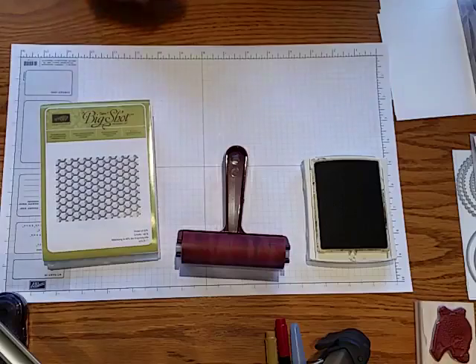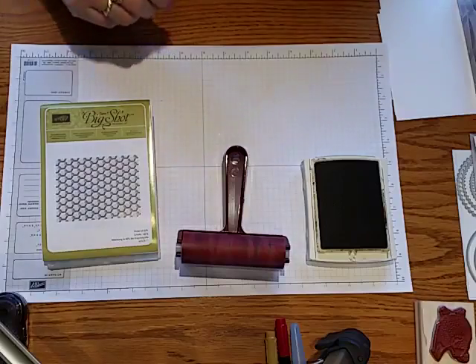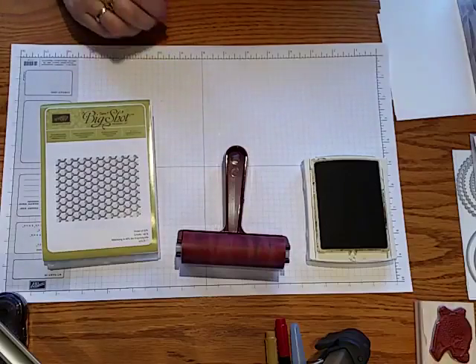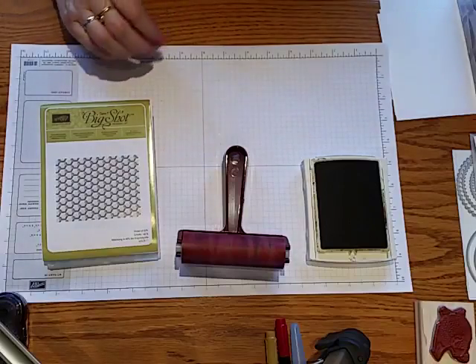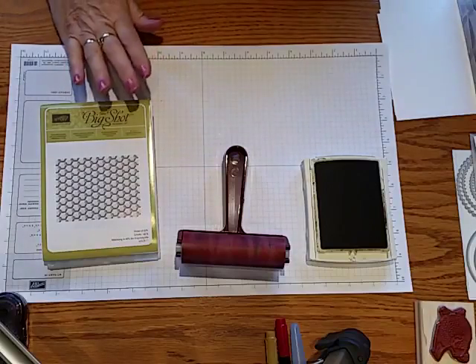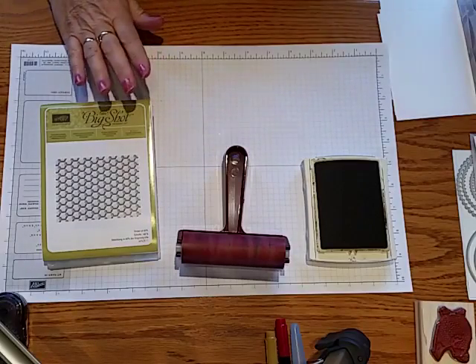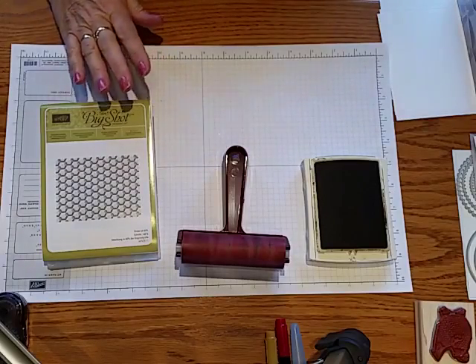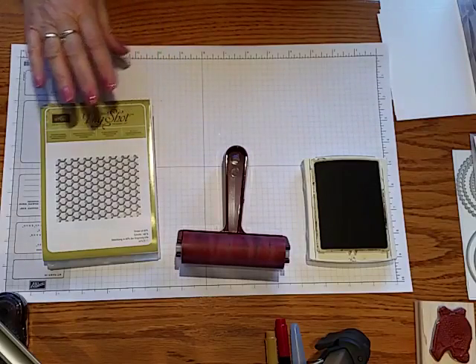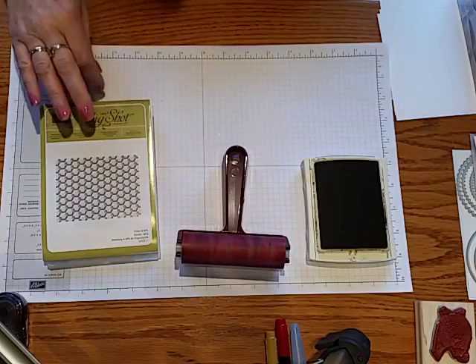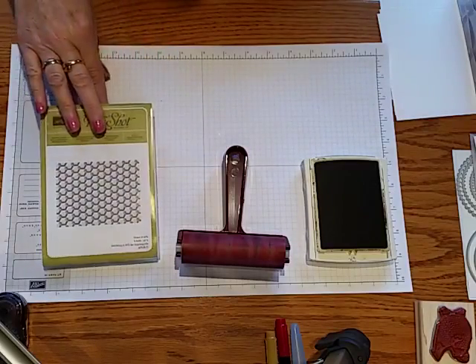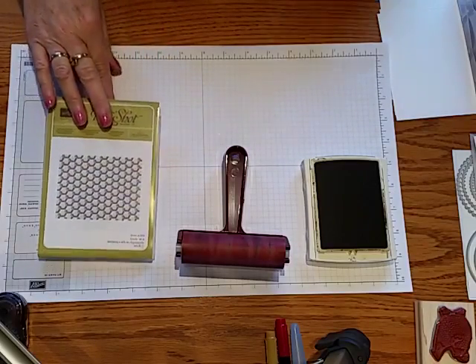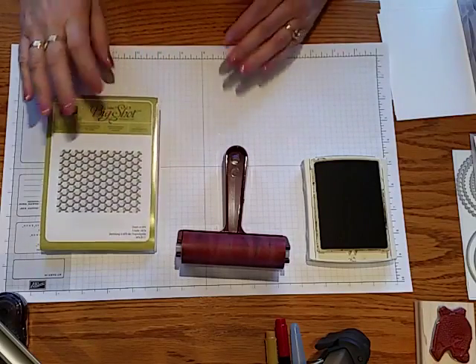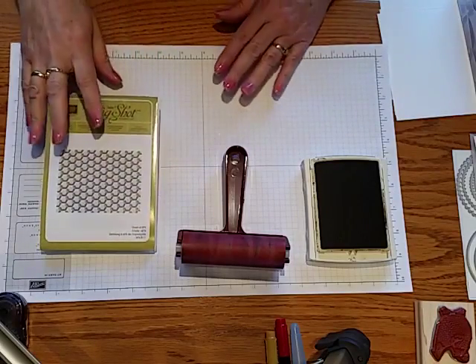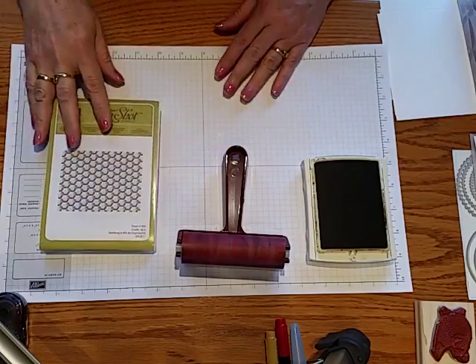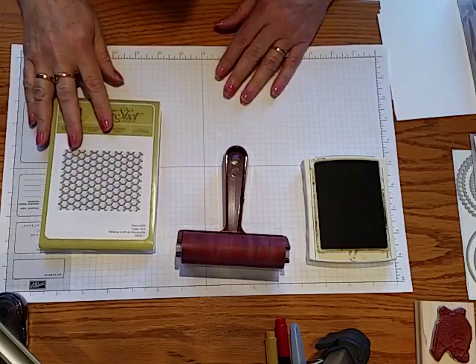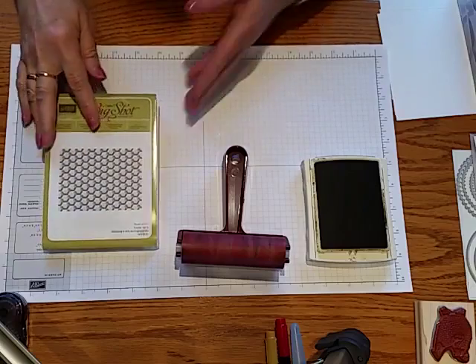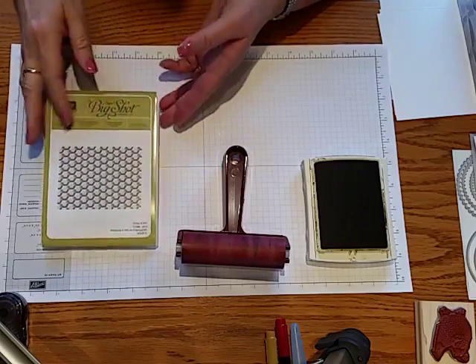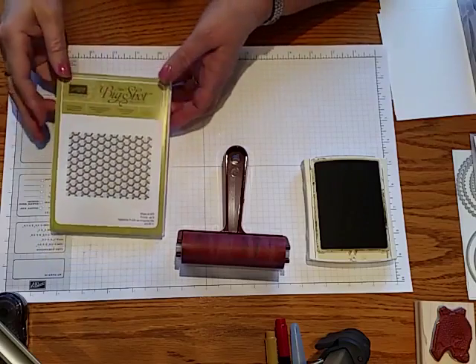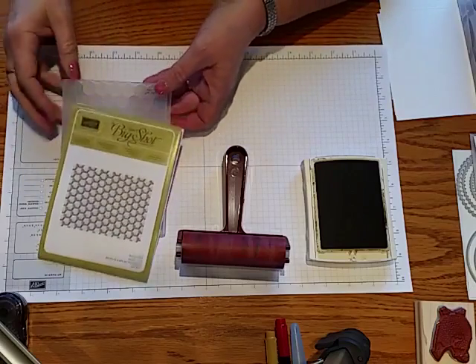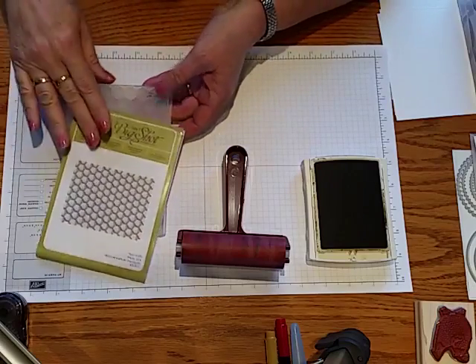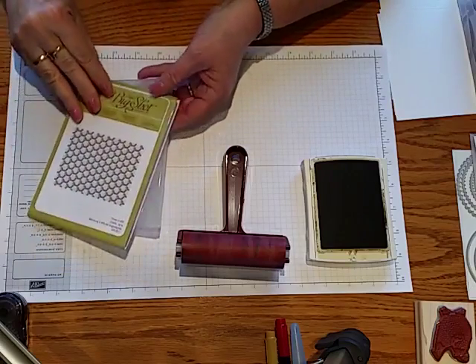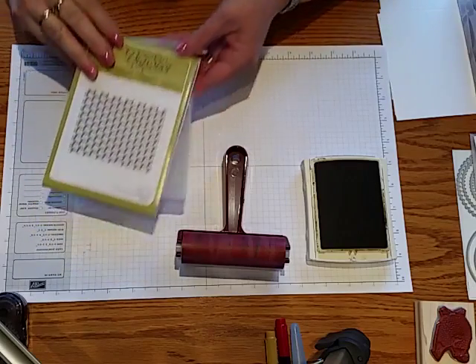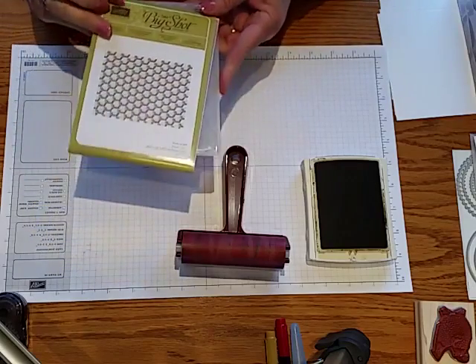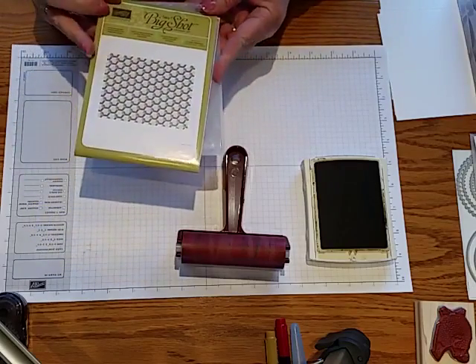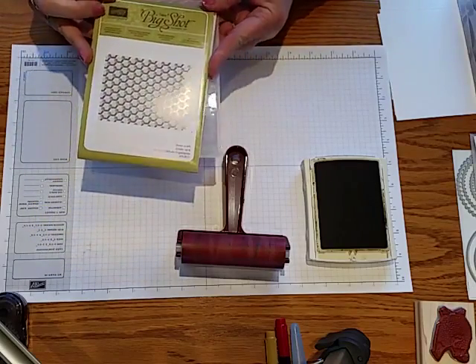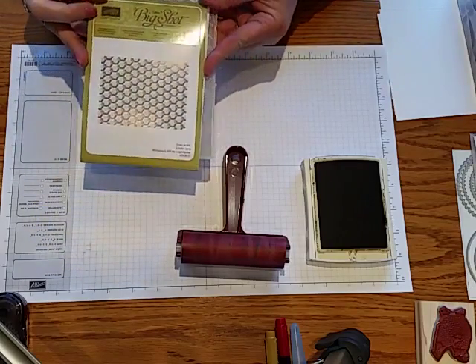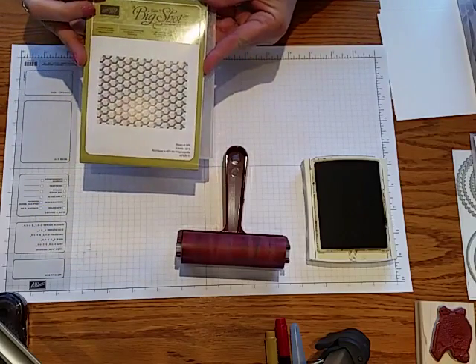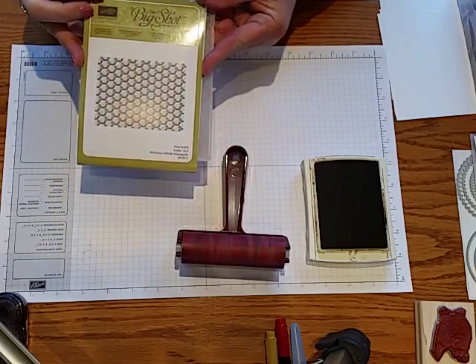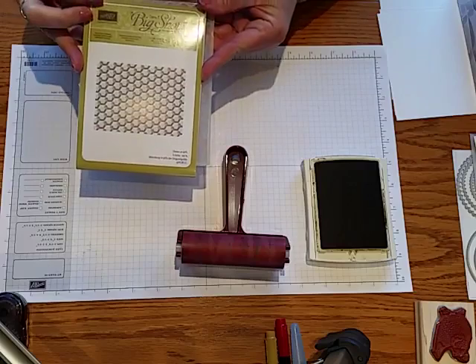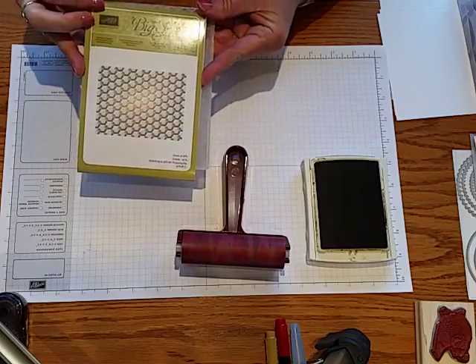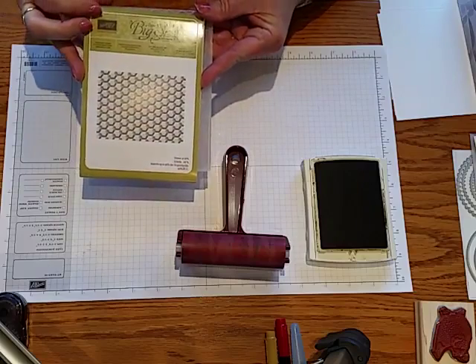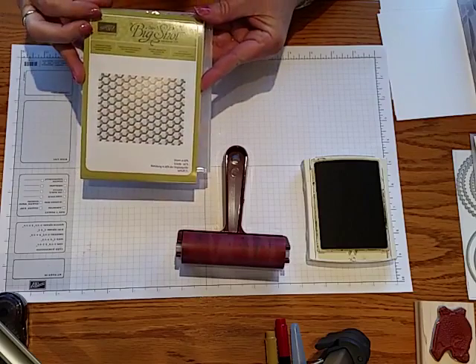Hi, my name is Kim Peck and thank you for joining me today. I'm going to do a tutorial on different inking techniques with the Hexagon Dynamic Texture Impressions folder.